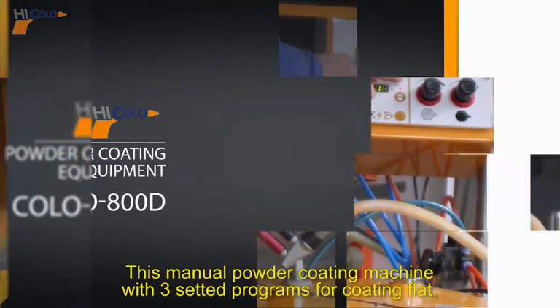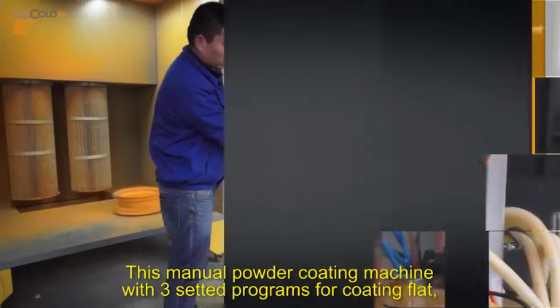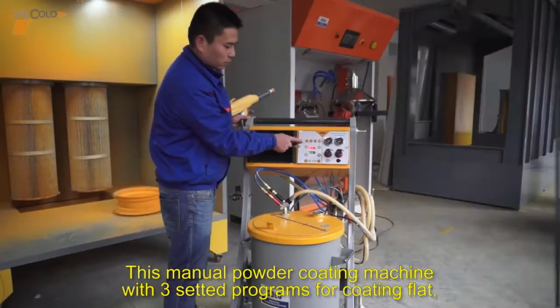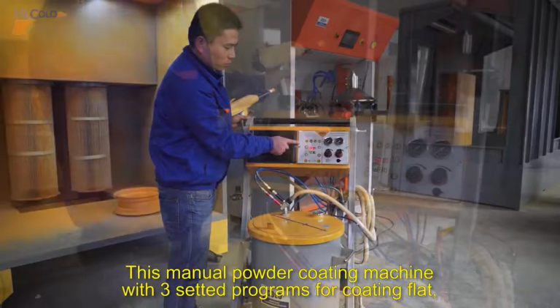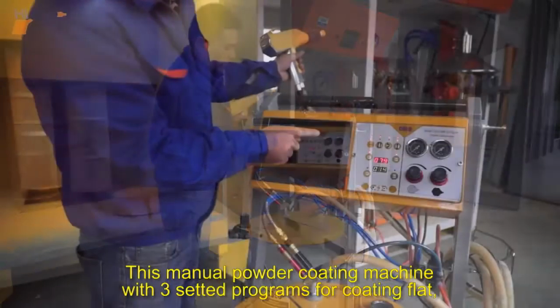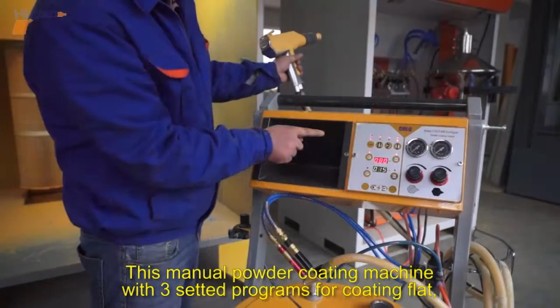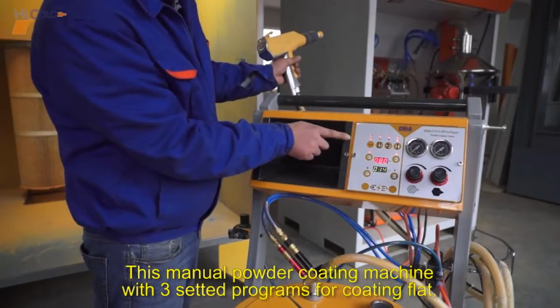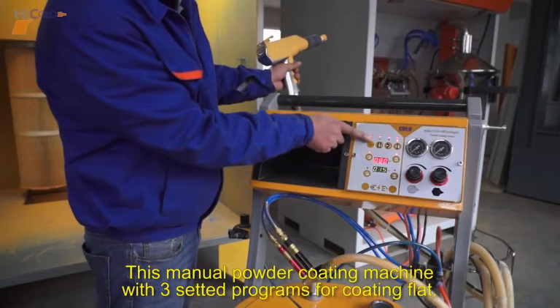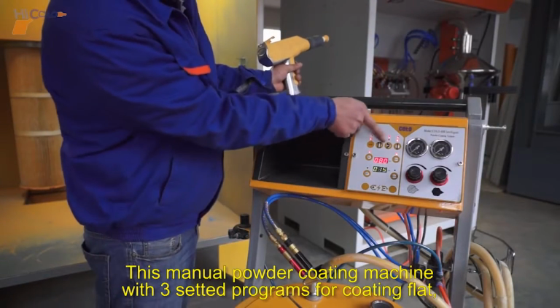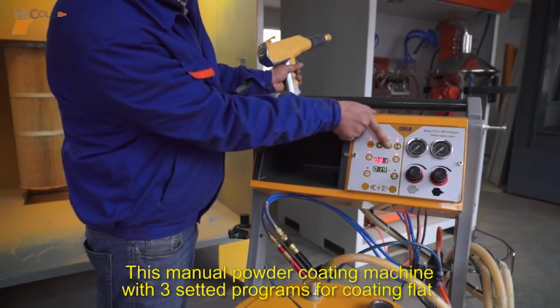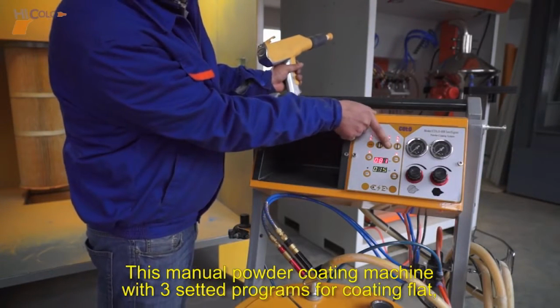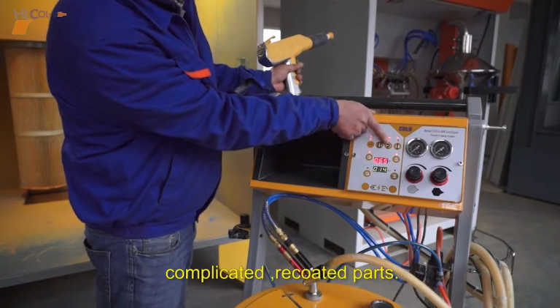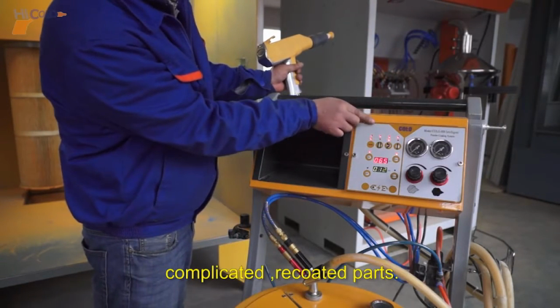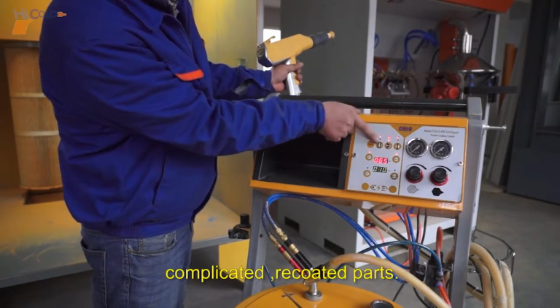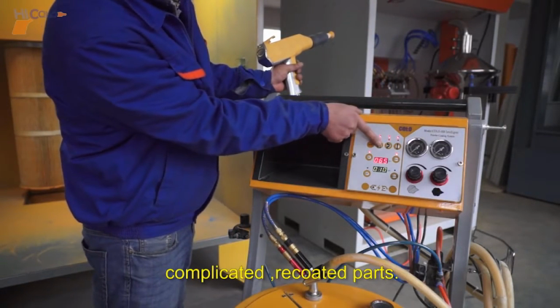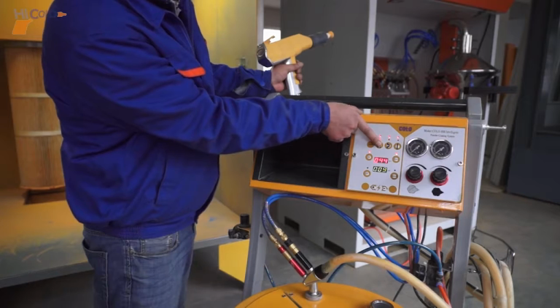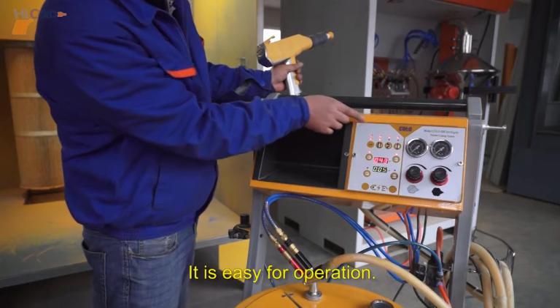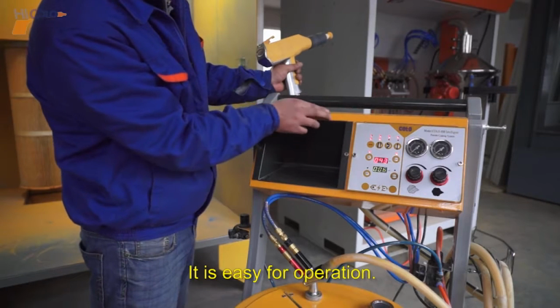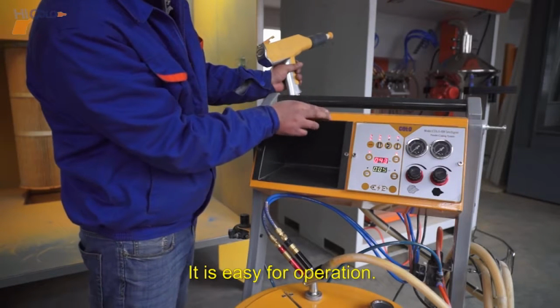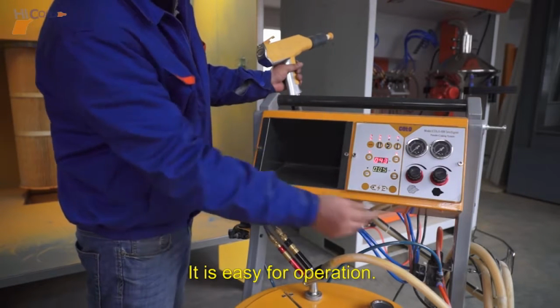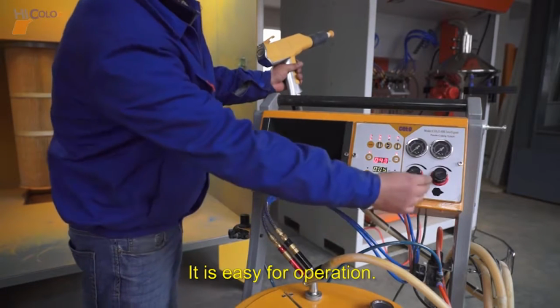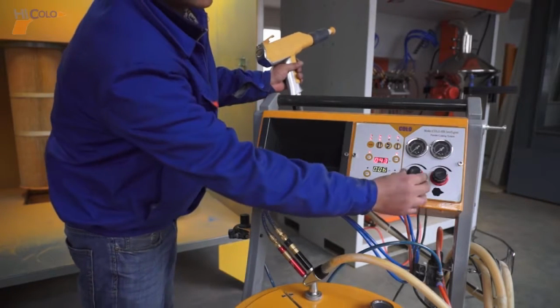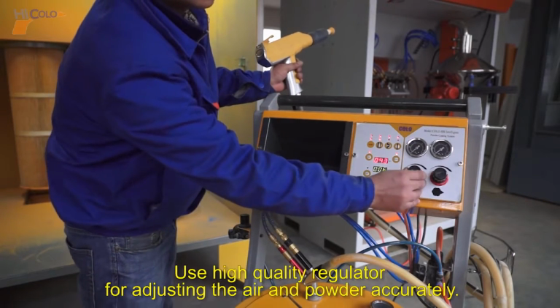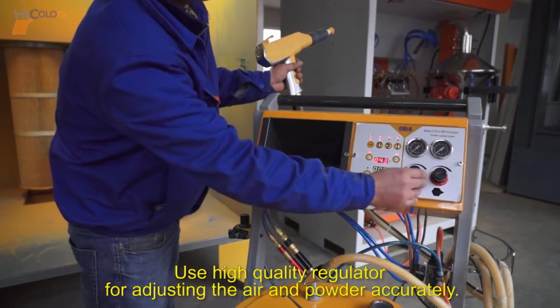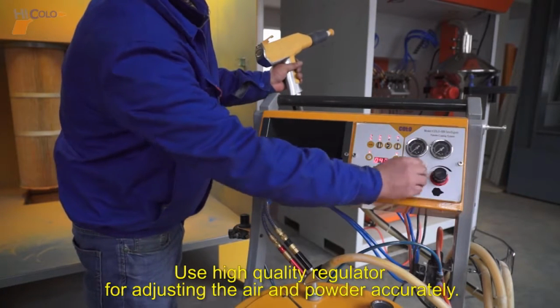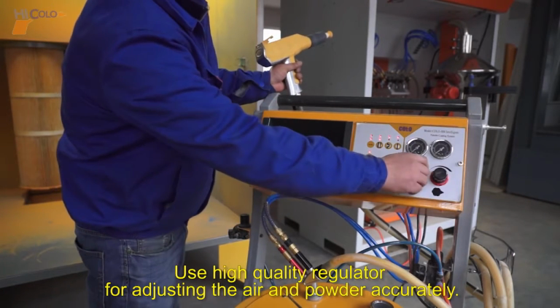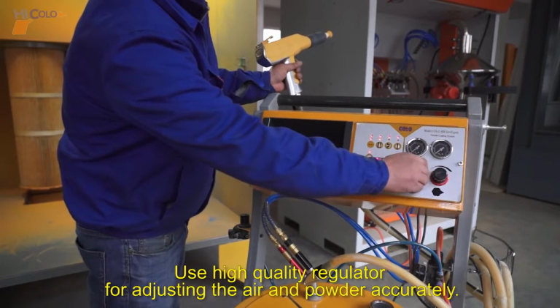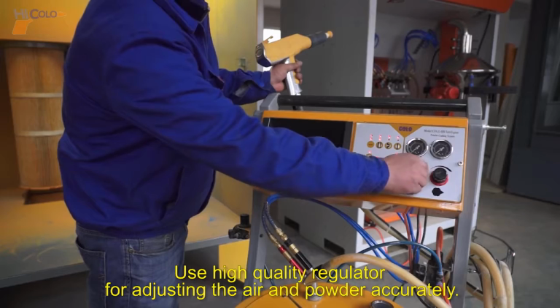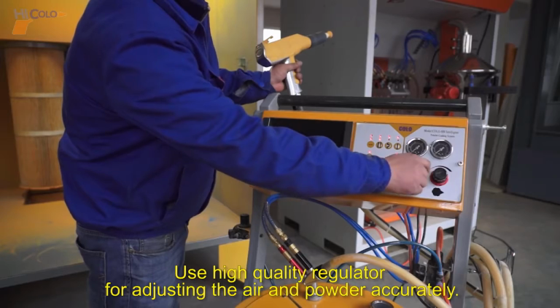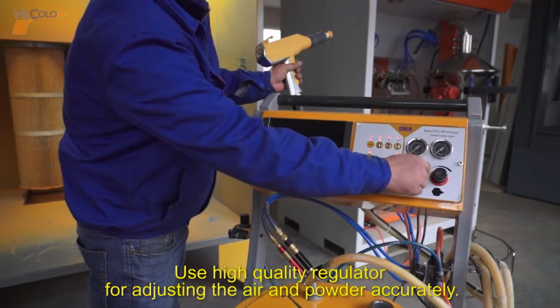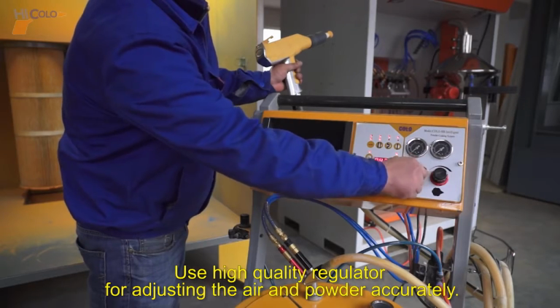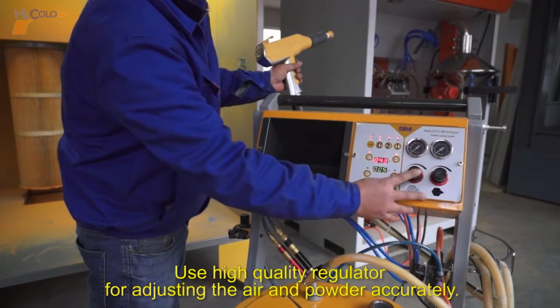This manual powder coating machine comes with preset programs for coating flat, complicated, and re-coated parts. It is easy to operate and uses a high-quality regulator for adjusting the air and powder accurately.